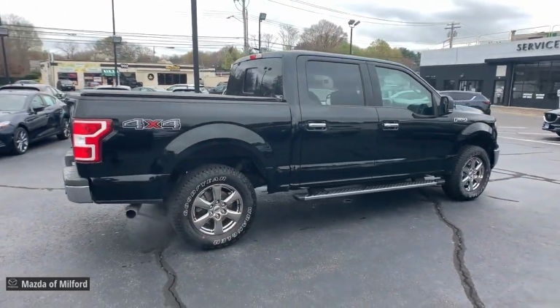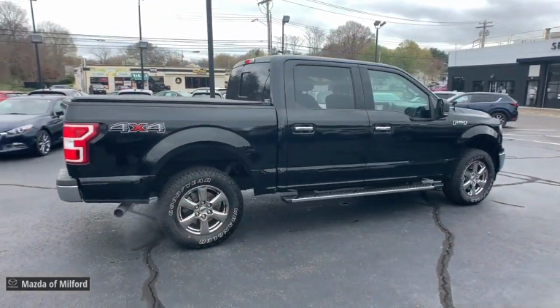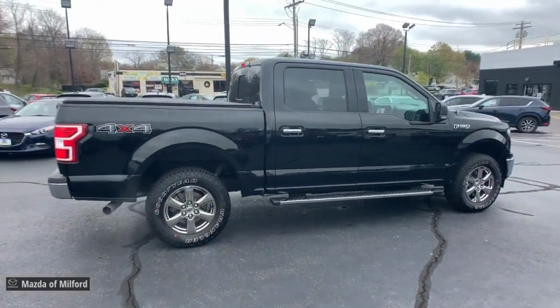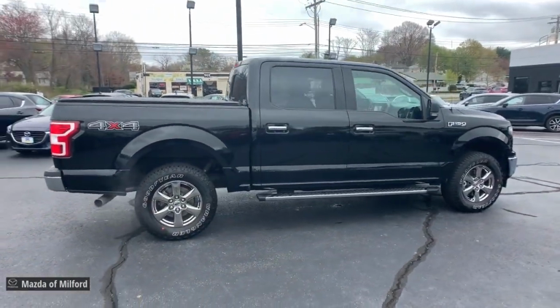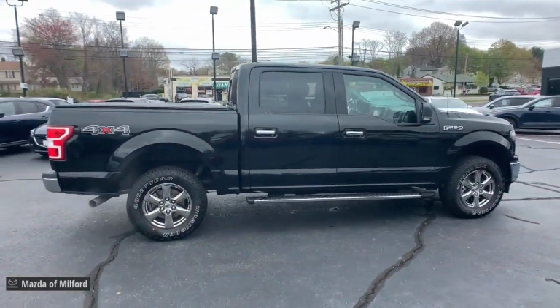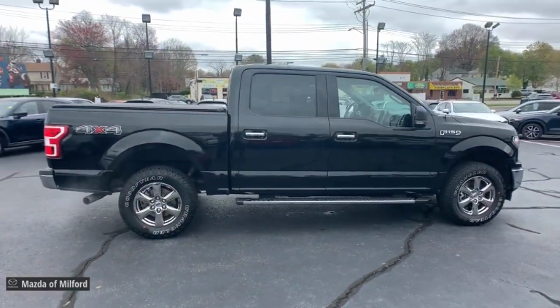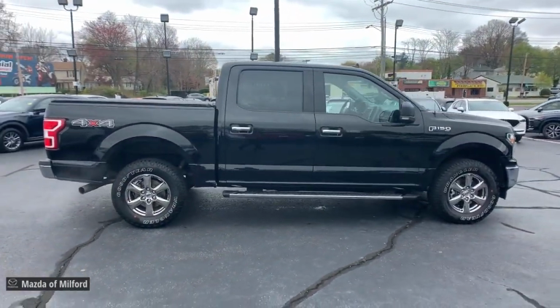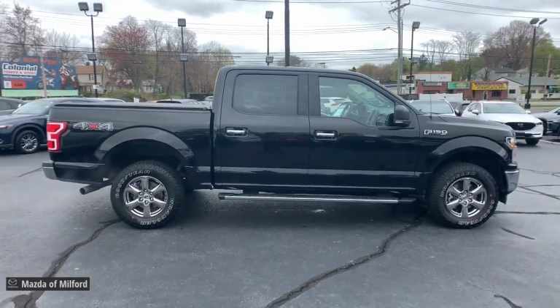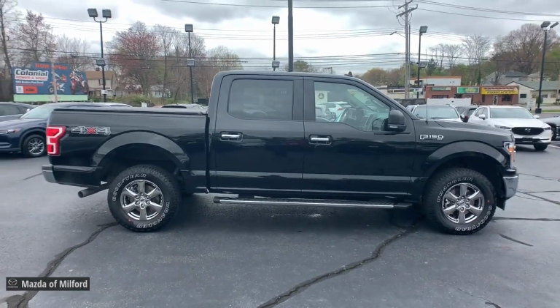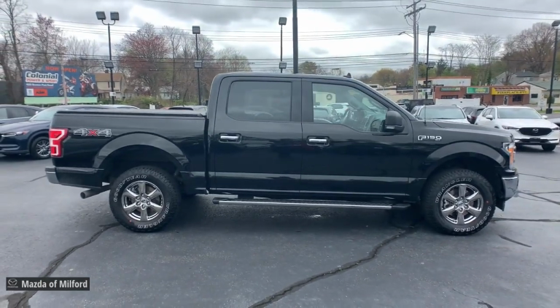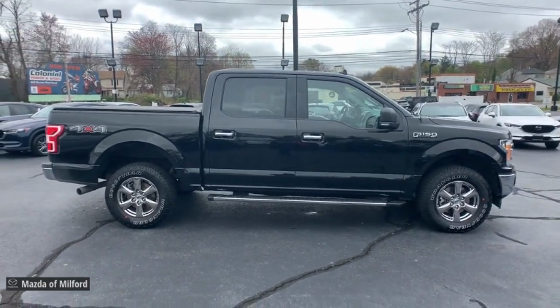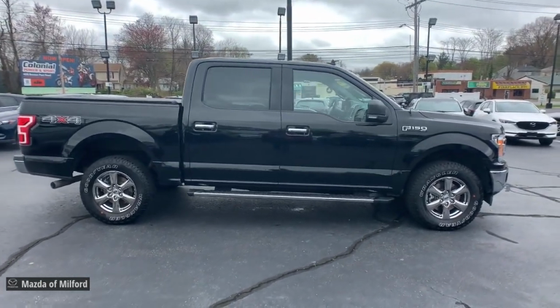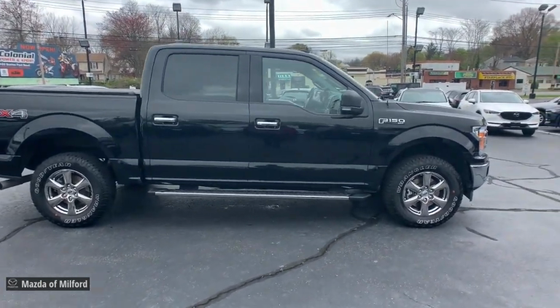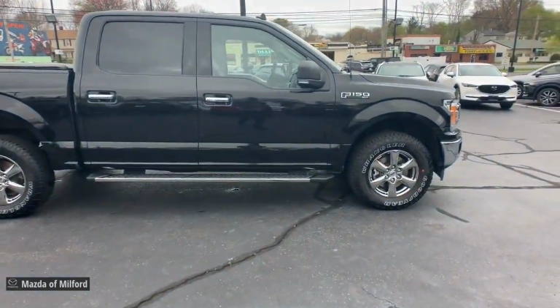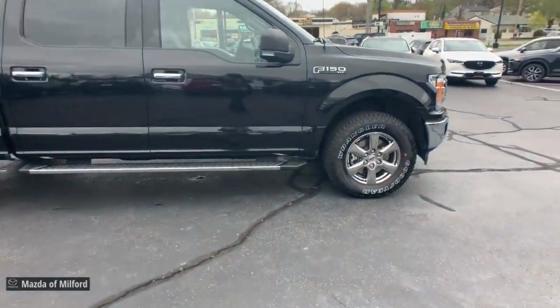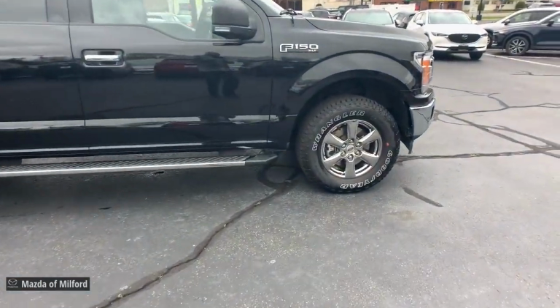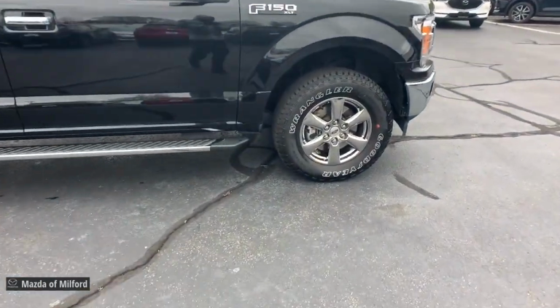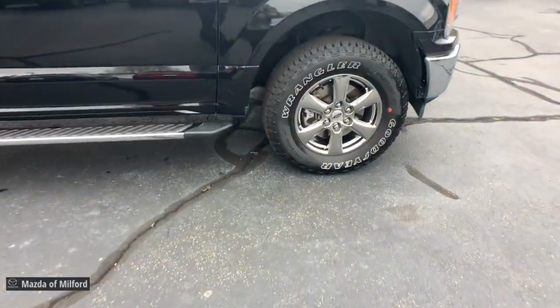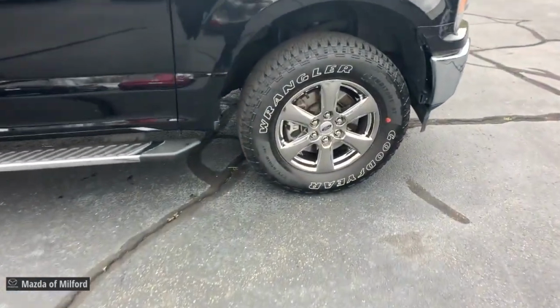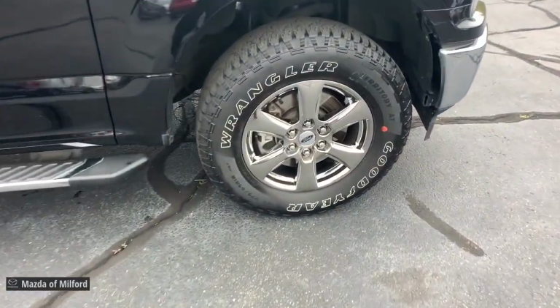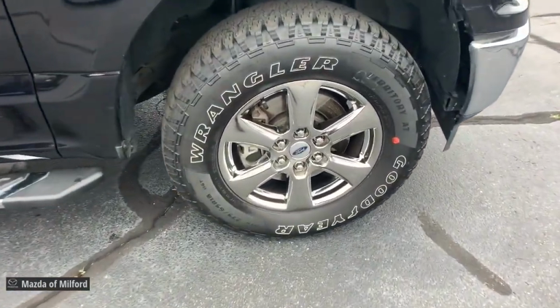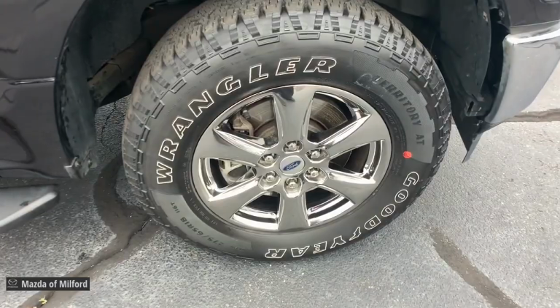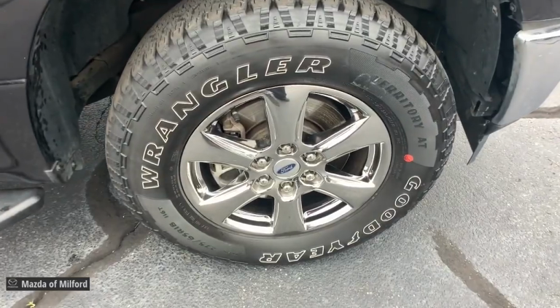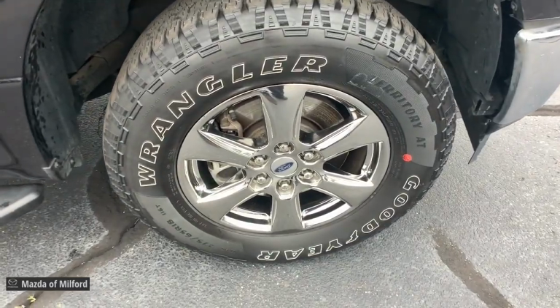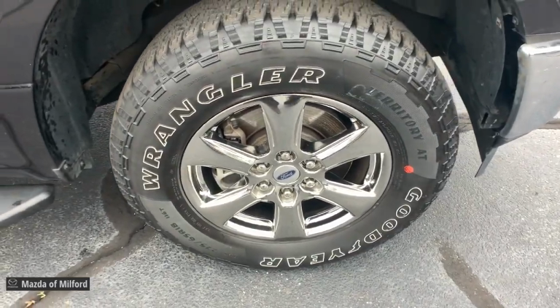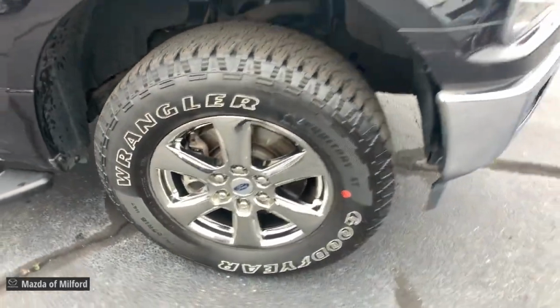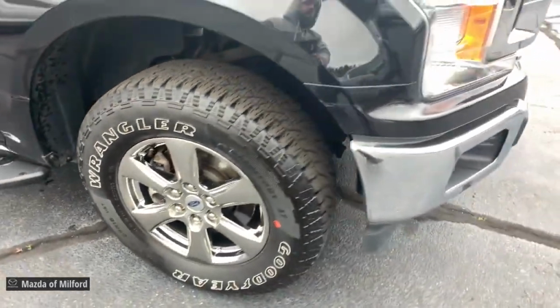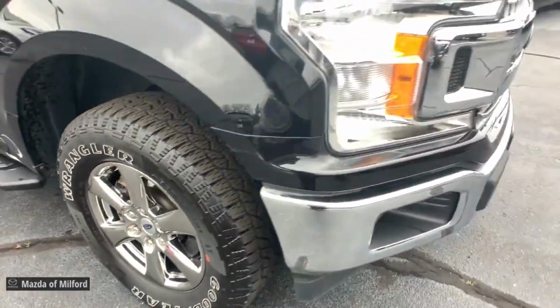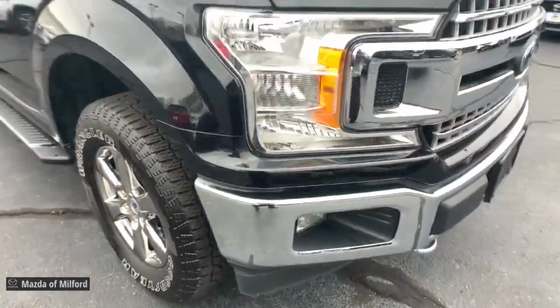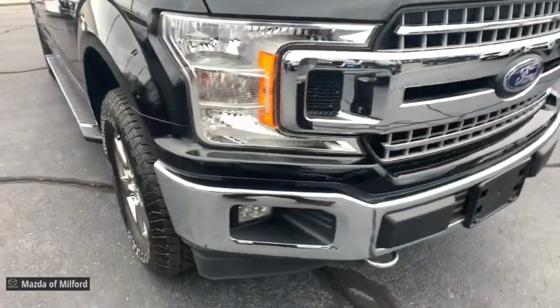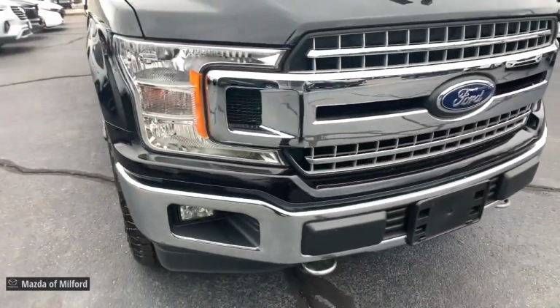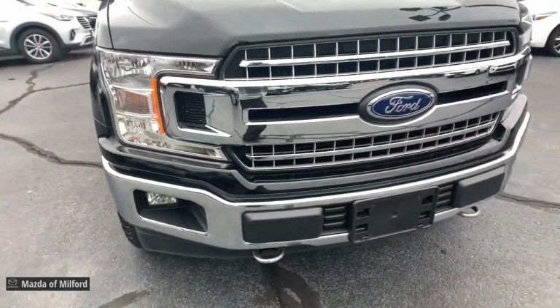Navigation system, keyless entry, fog lamps, electronic stability control, trailer hitch, intermittent wipers, power windows, four-wheel disc brakes, power steering.